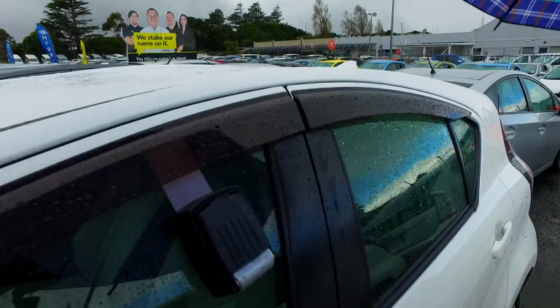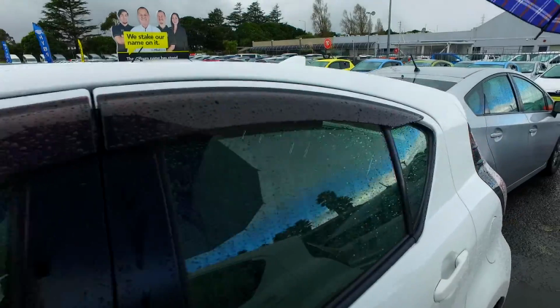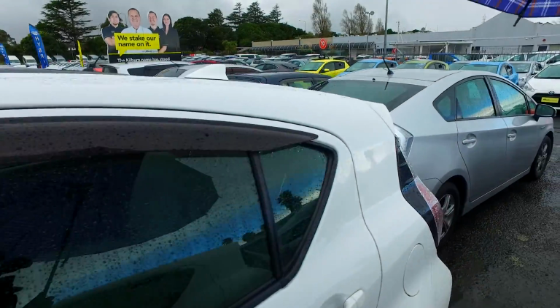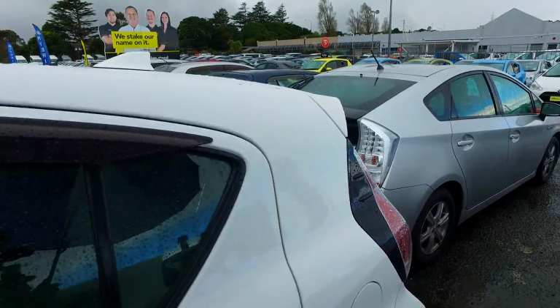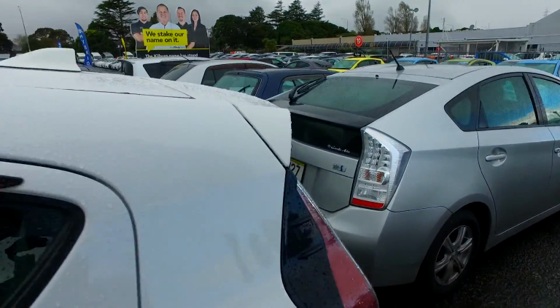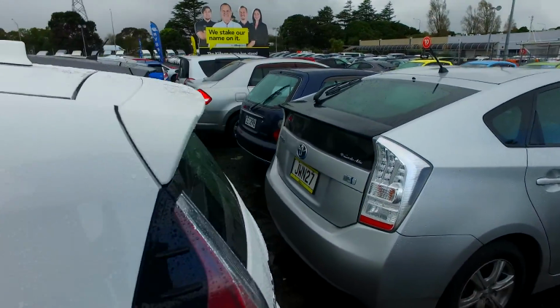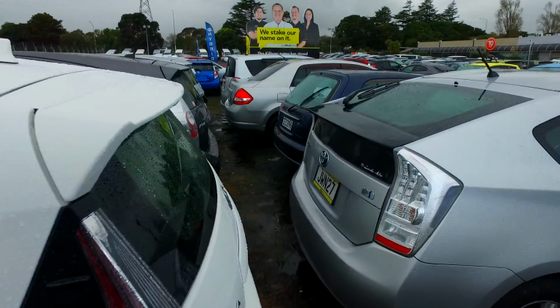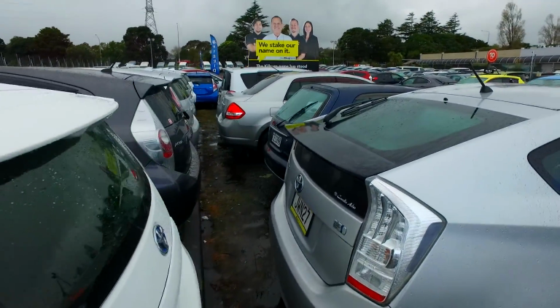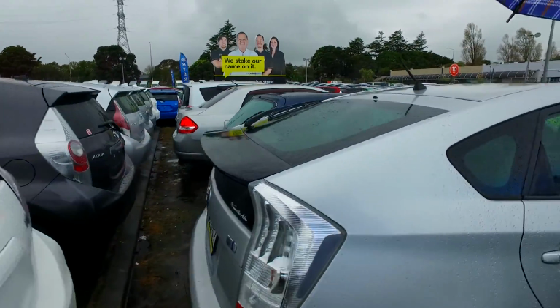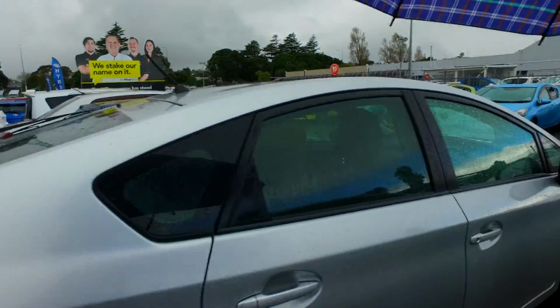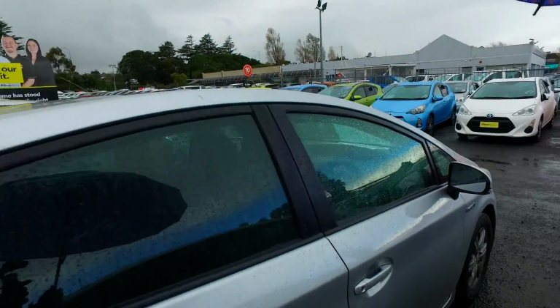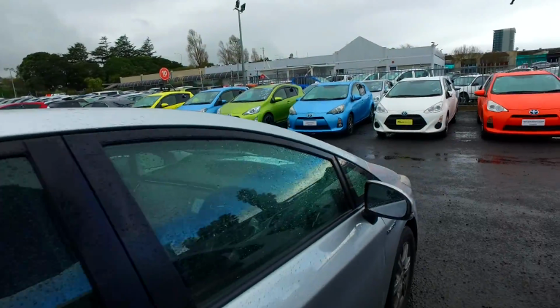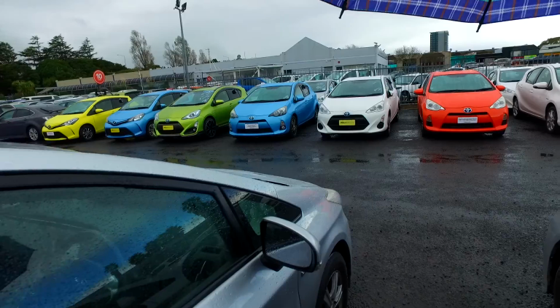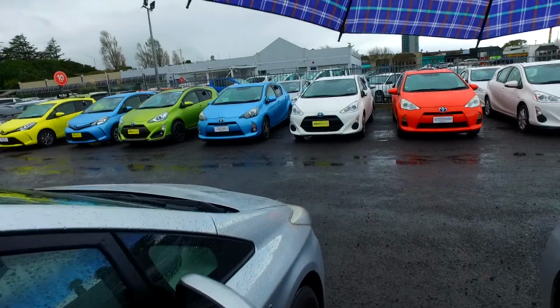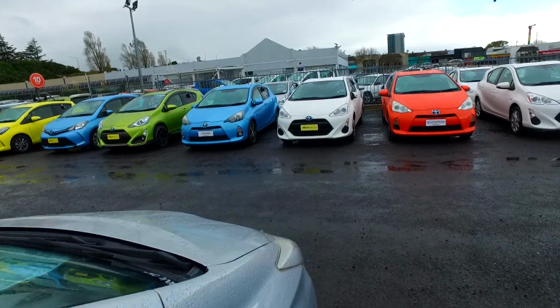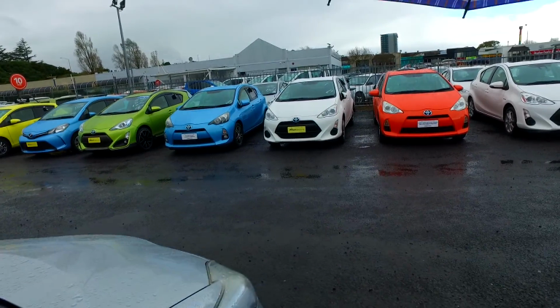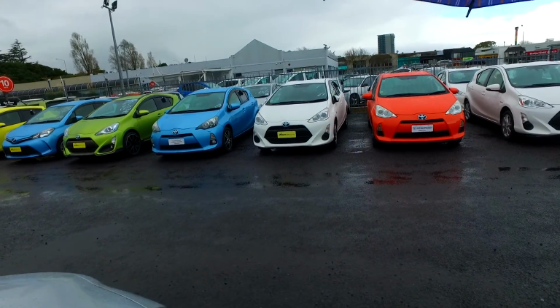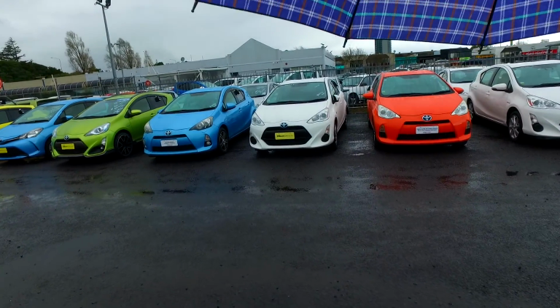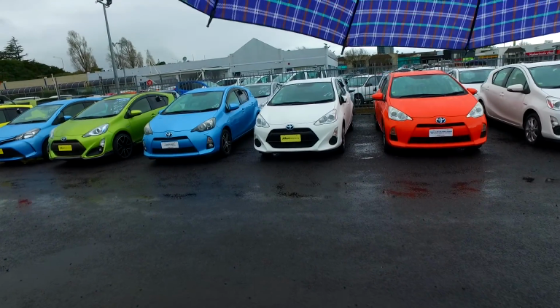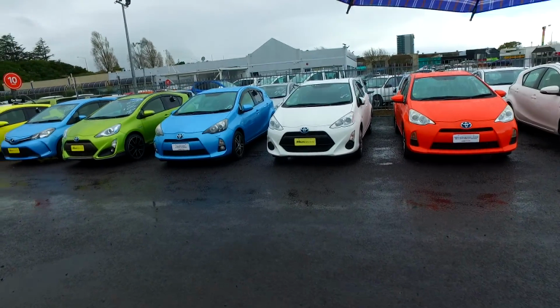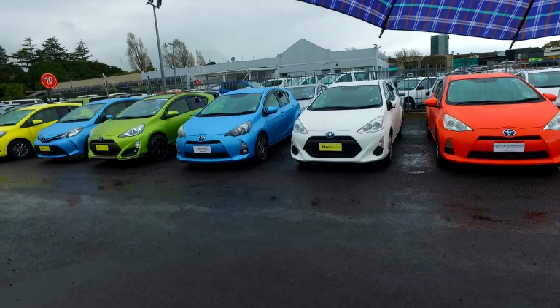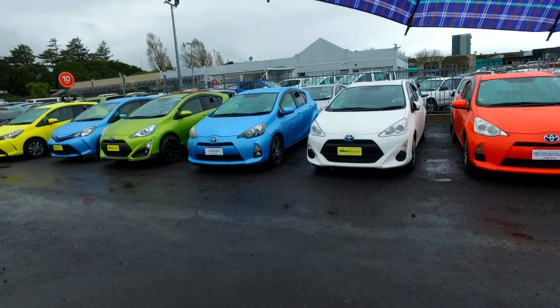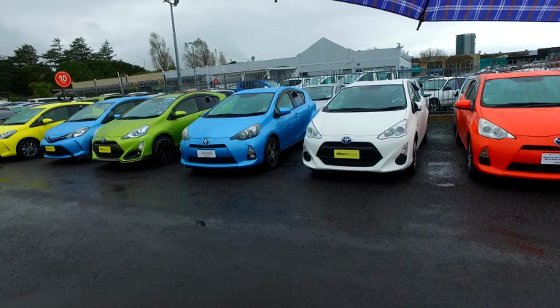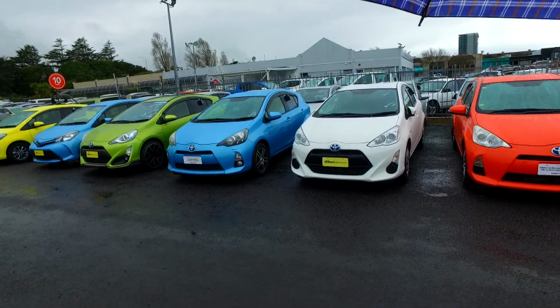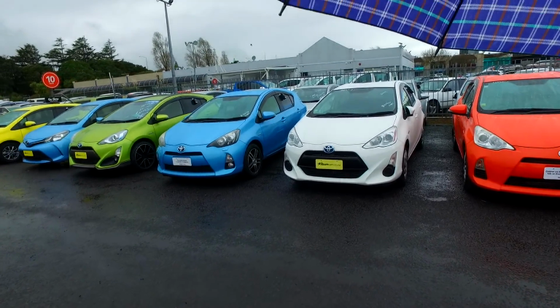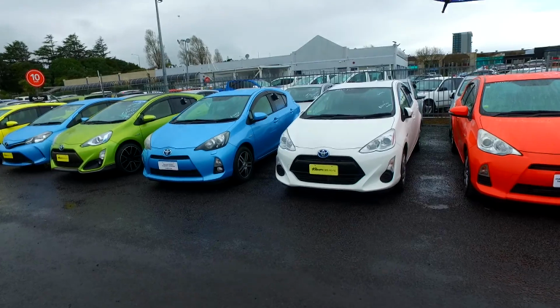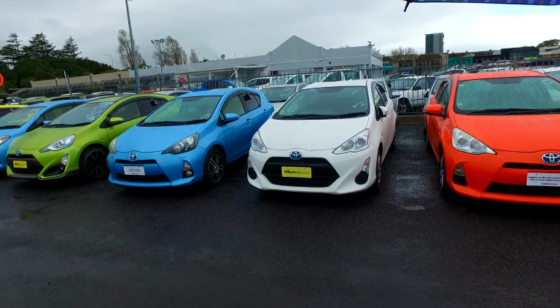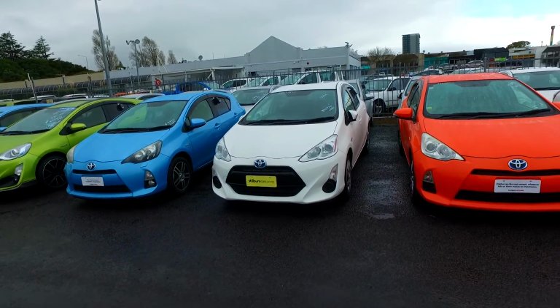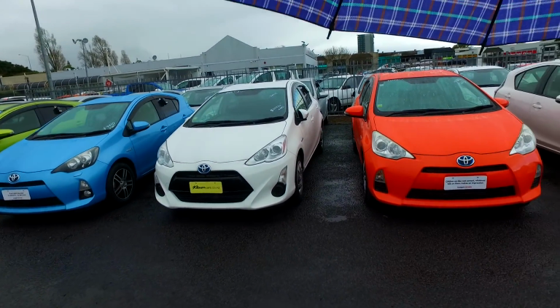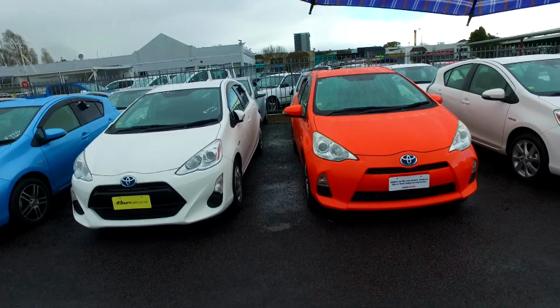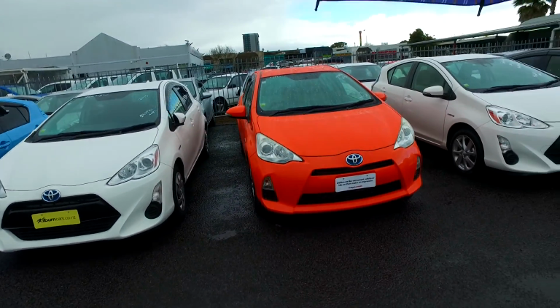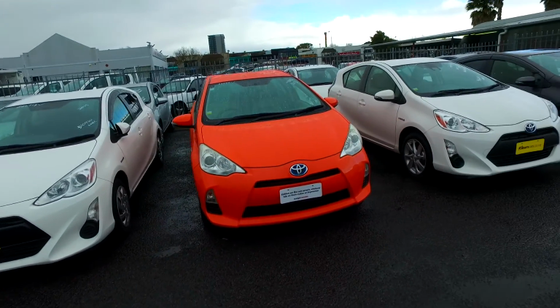In regards to 2012 to 2015, the price may drop a little bit by then for those year vehicles with lower Ks. At the moment, the cheapest one we do have is a 2012, just under 90,000 Ks — you are looking at the $9,500 mark.